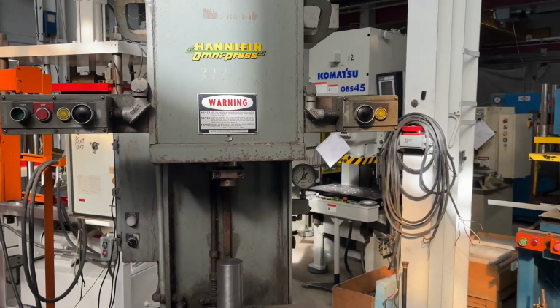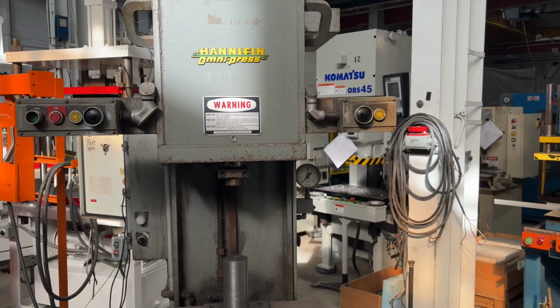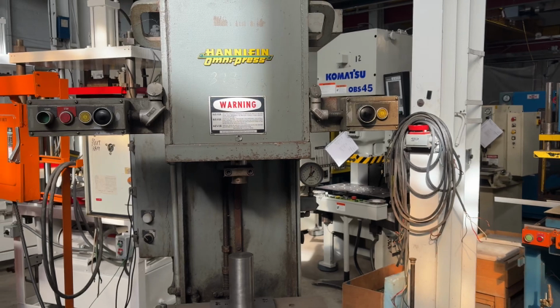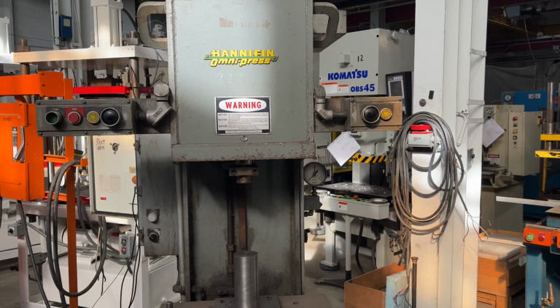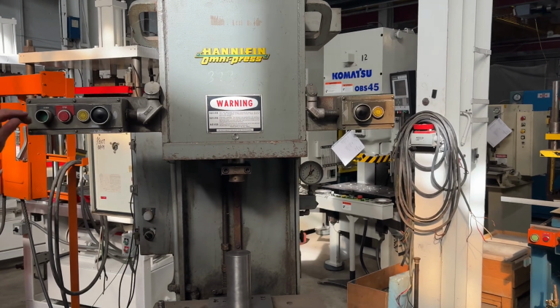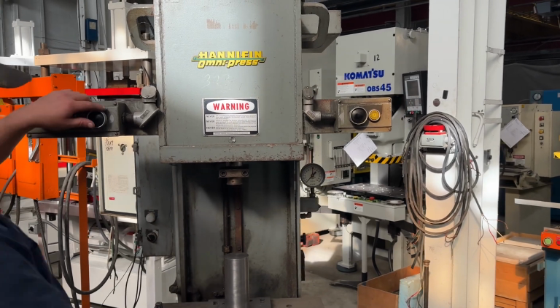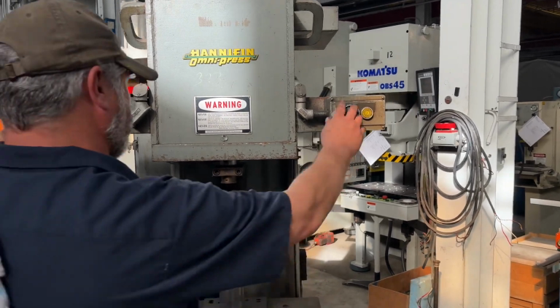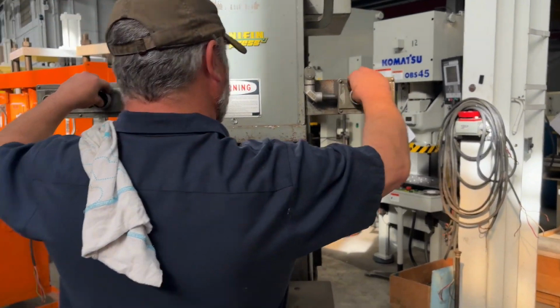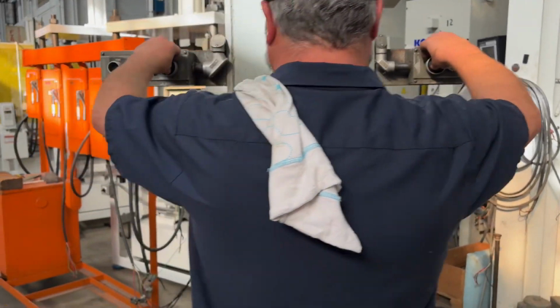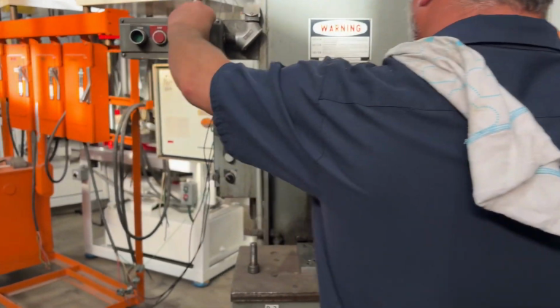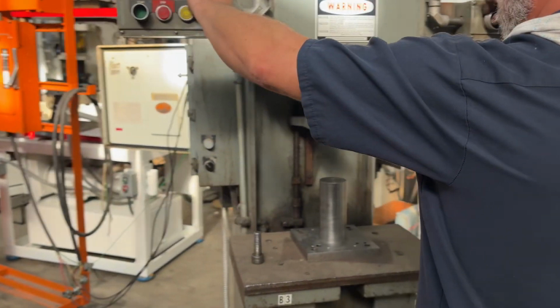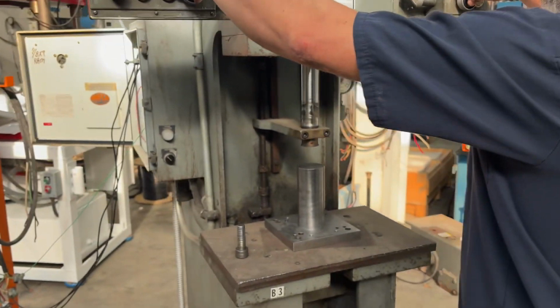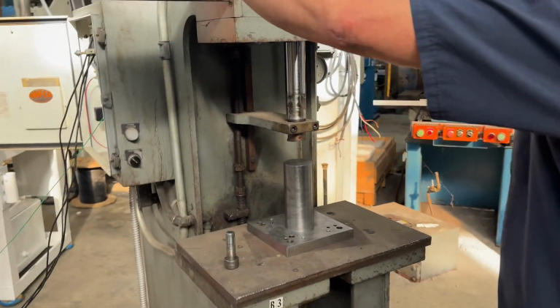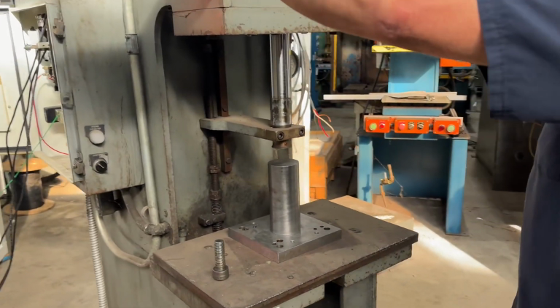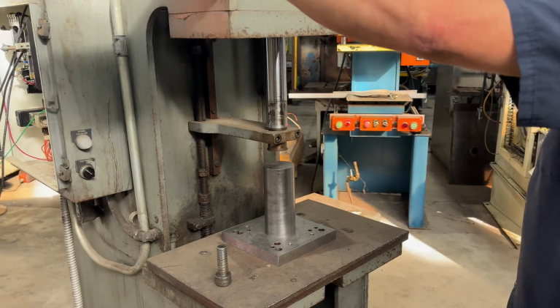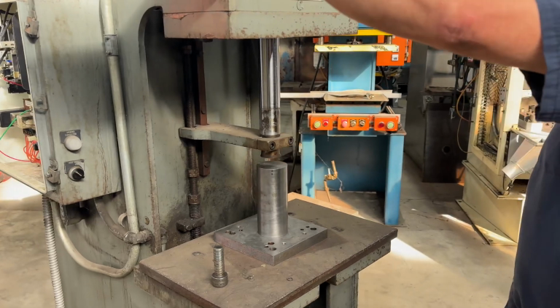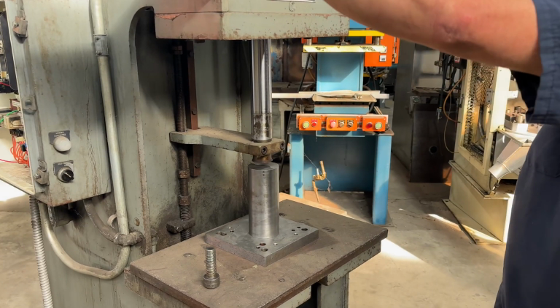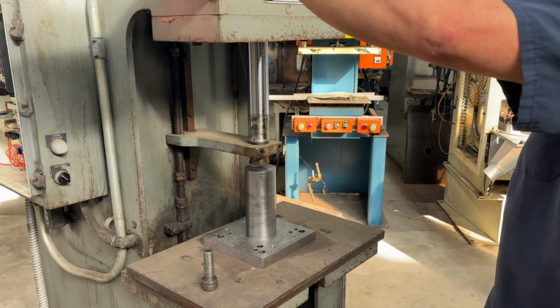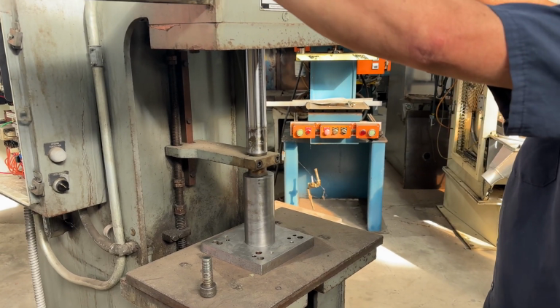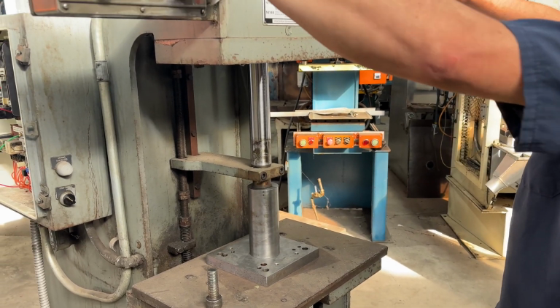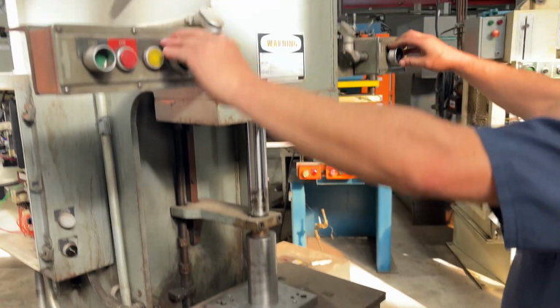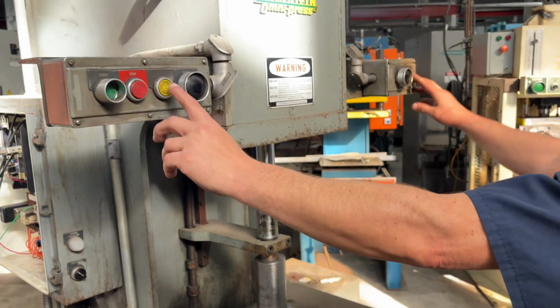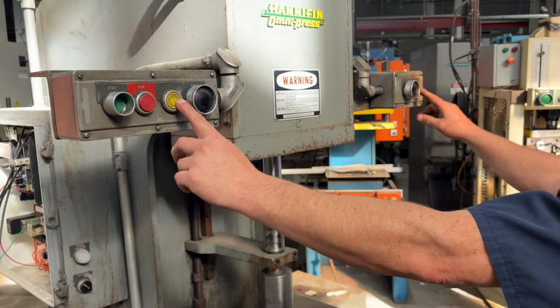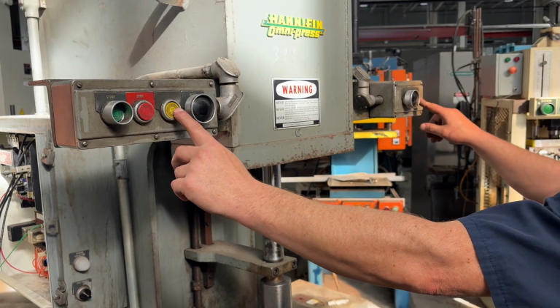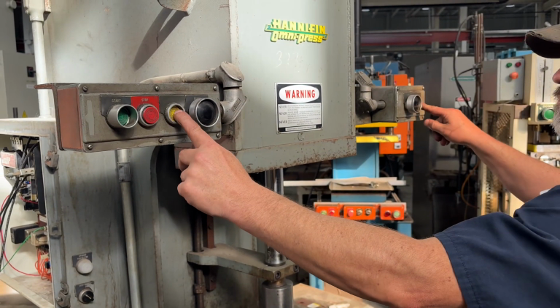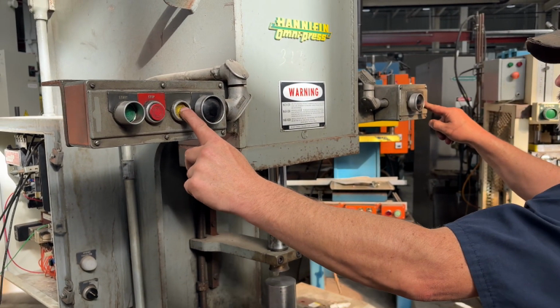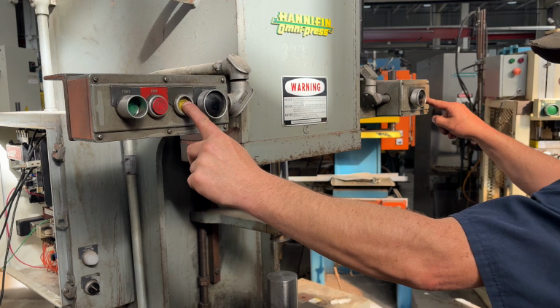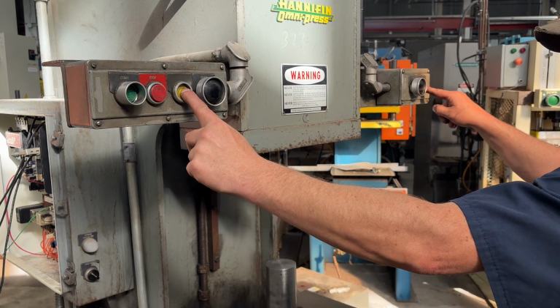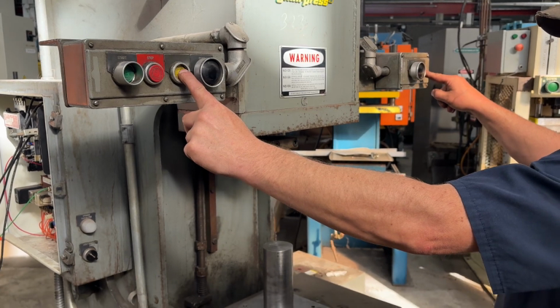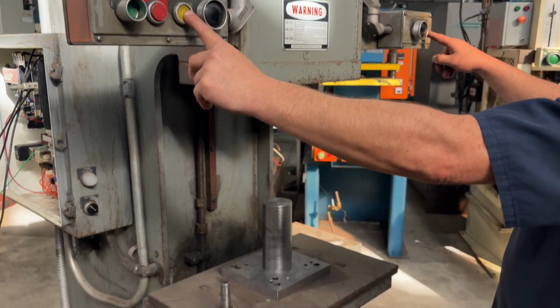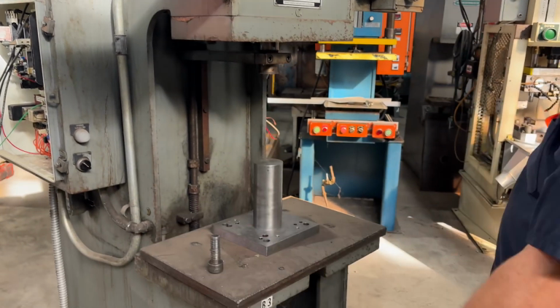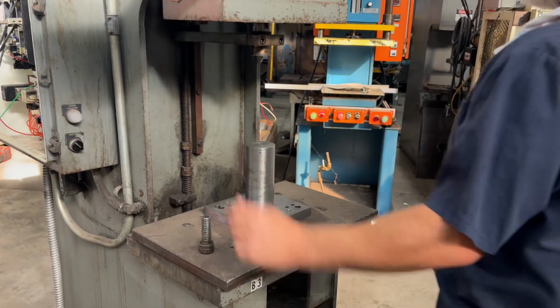Black hand buttons run it down. Yellow buttons run it up. One more time, Brent.